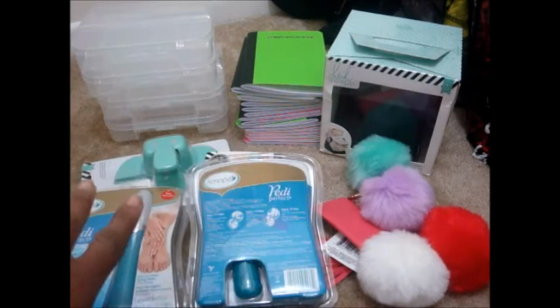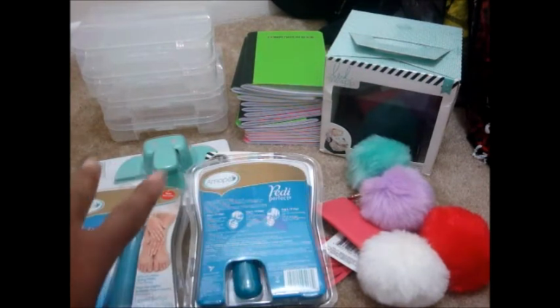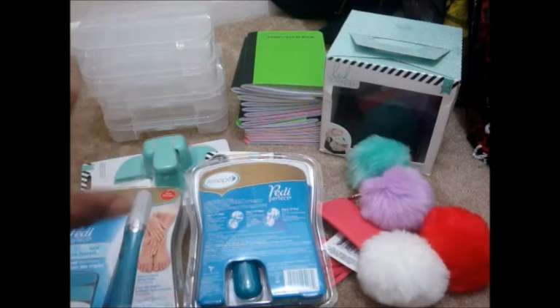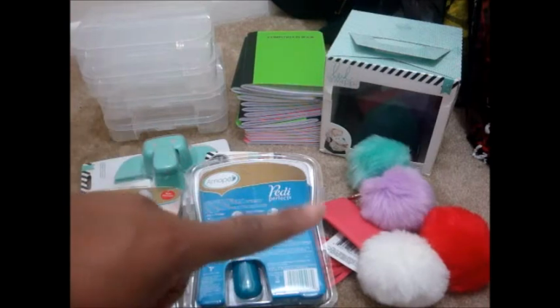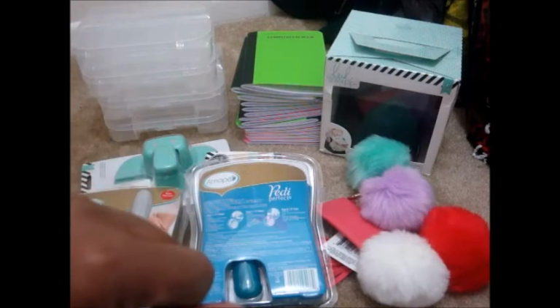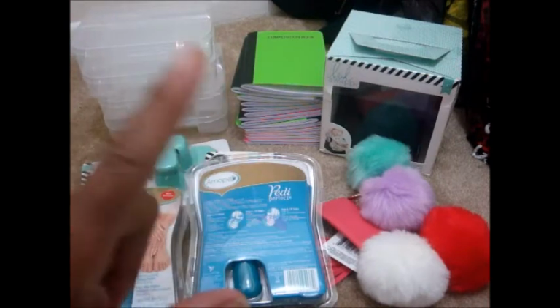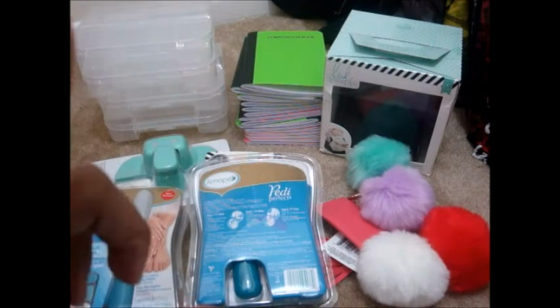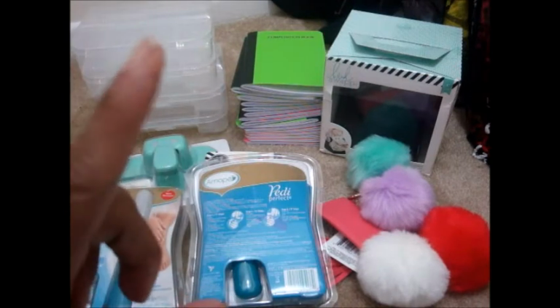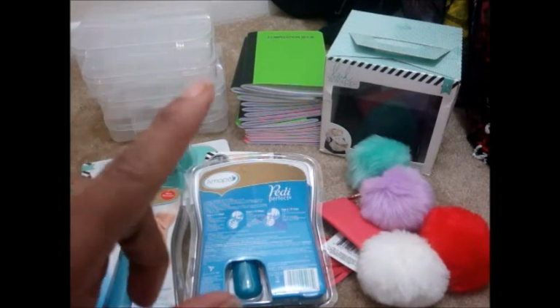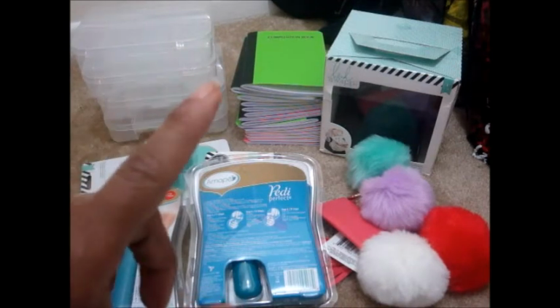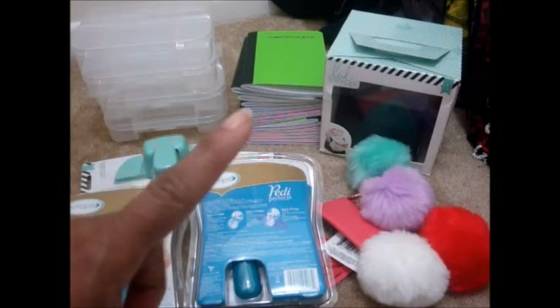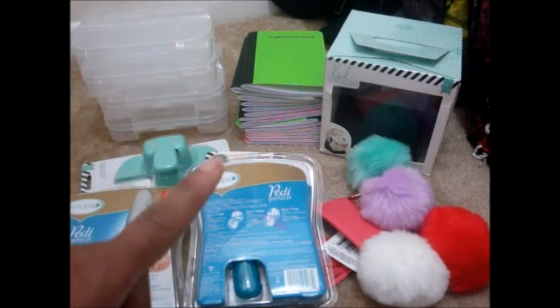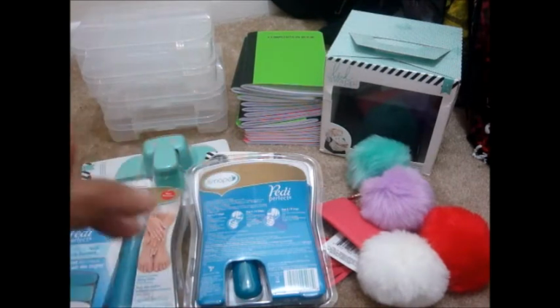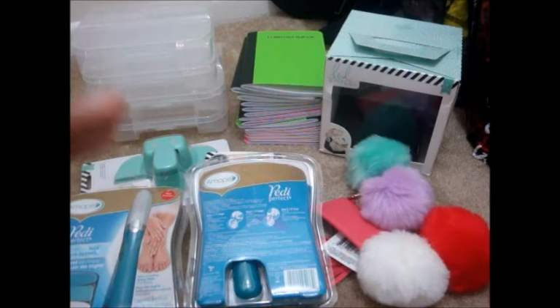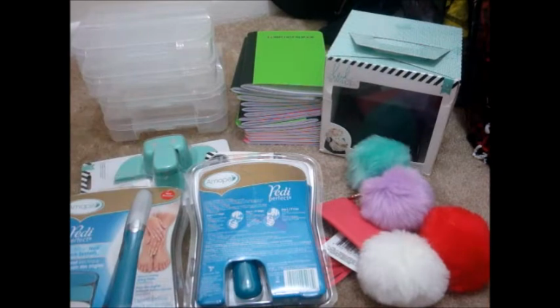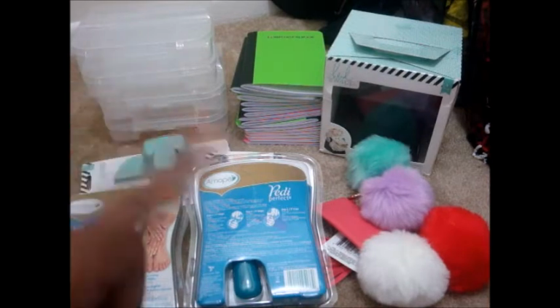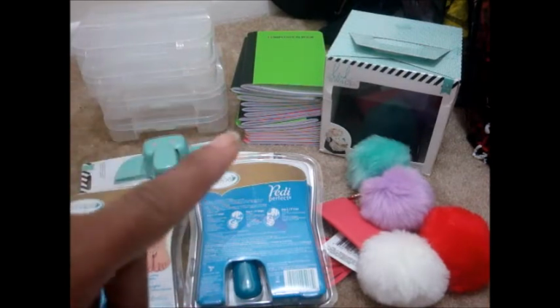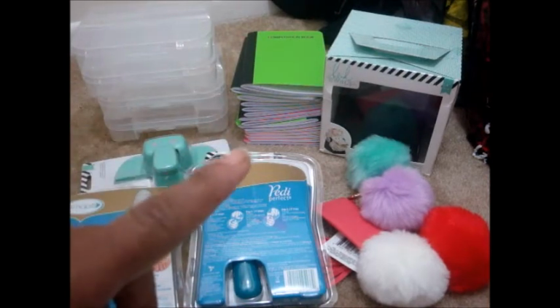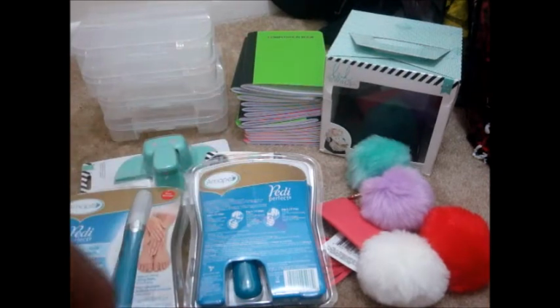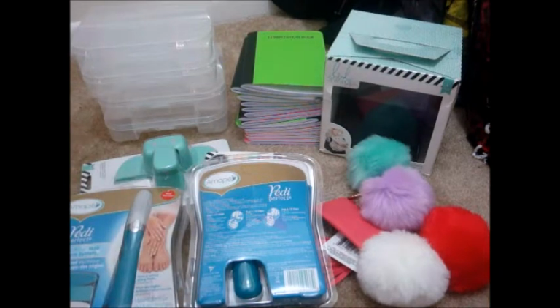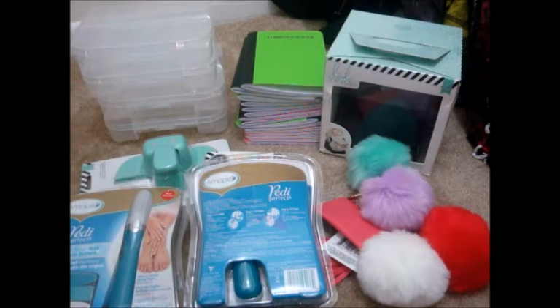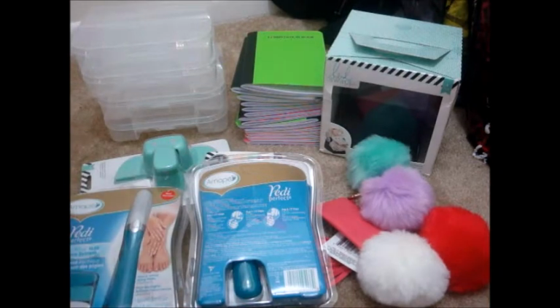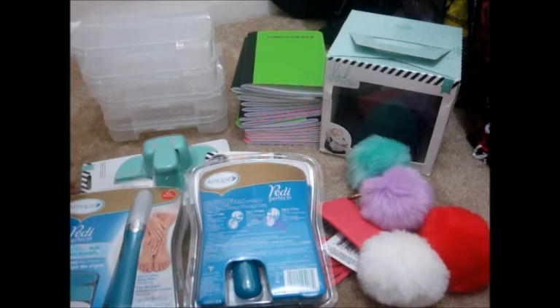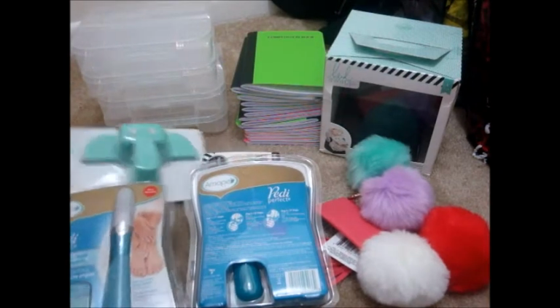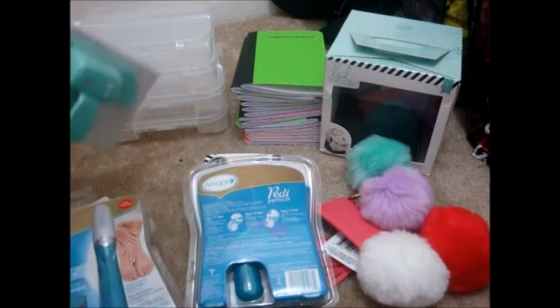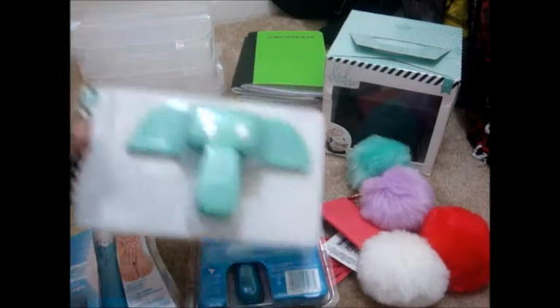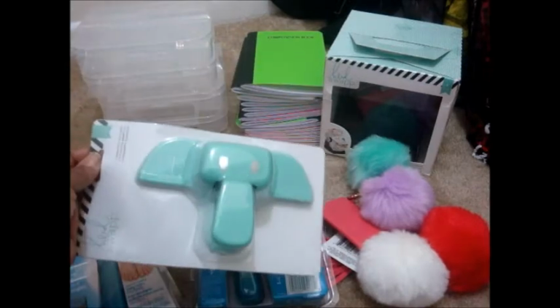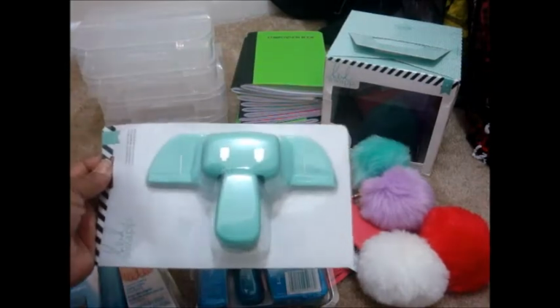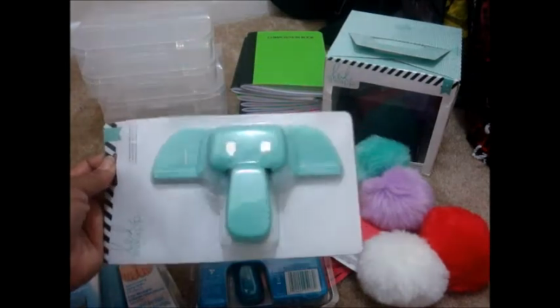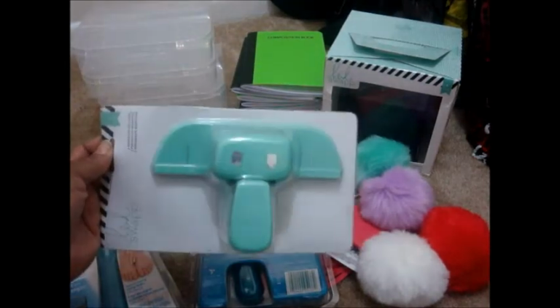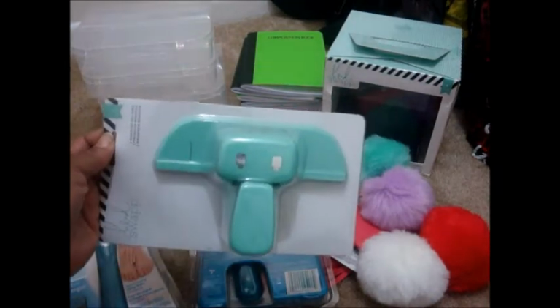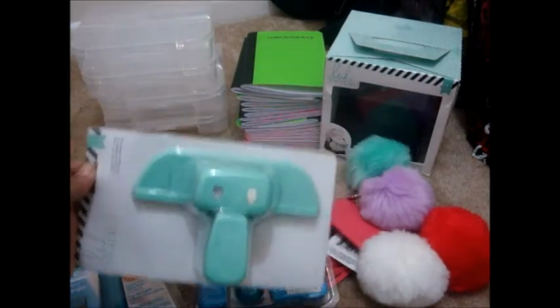I got these things from three different Dollar Trees, Amazon, and the Heidi swap stuff you see — I got that from Amazon. I was only really looking for one item but couldn't find it by itself, so I had to get the bundle.